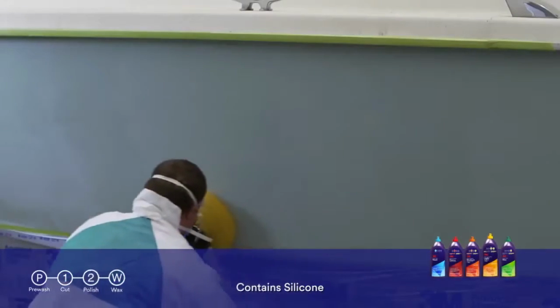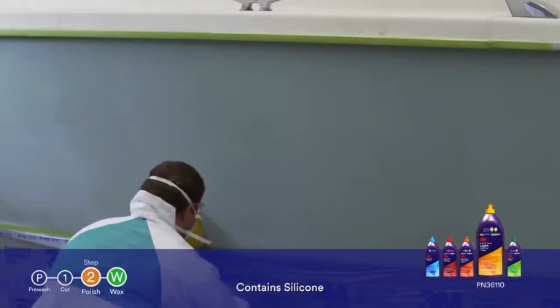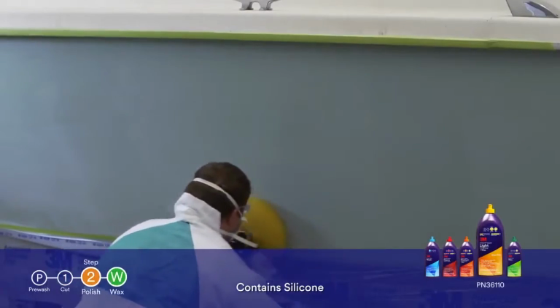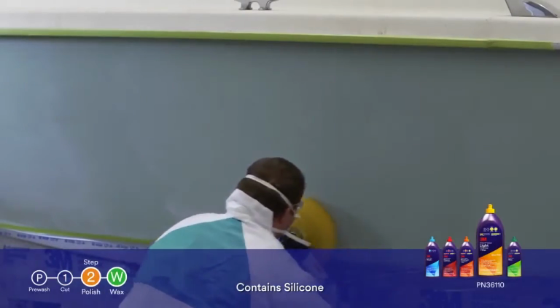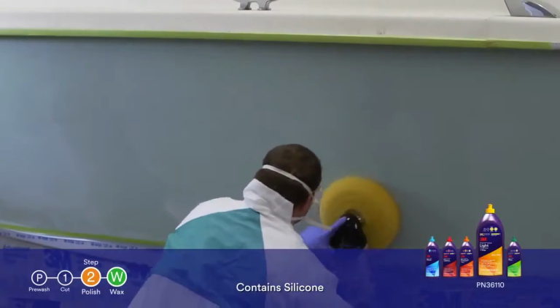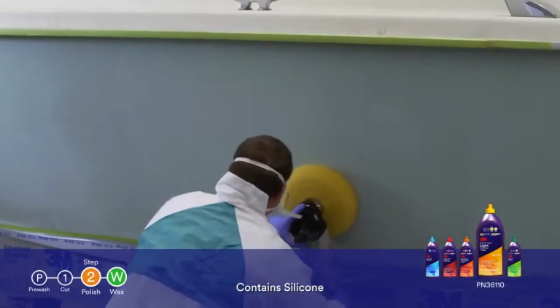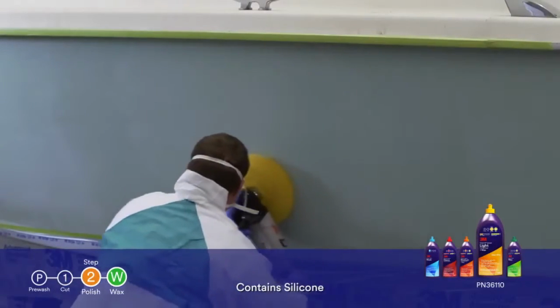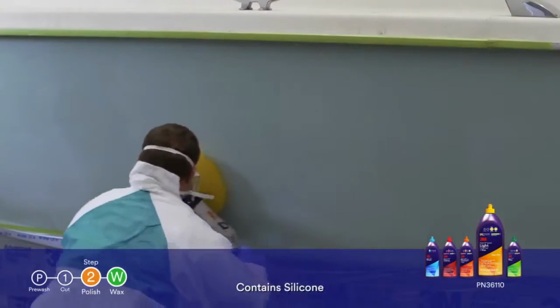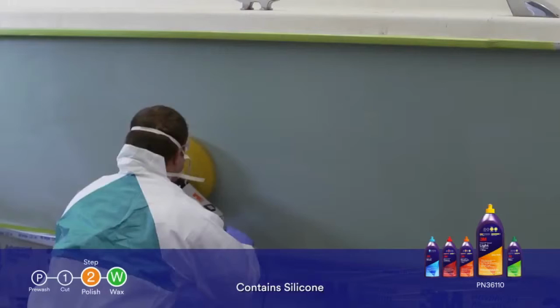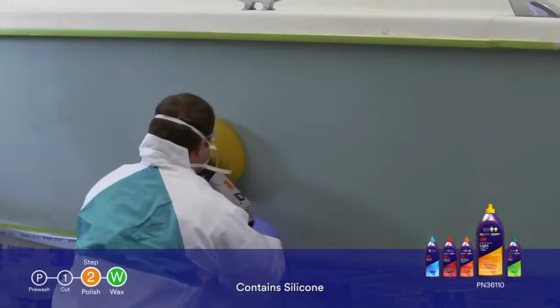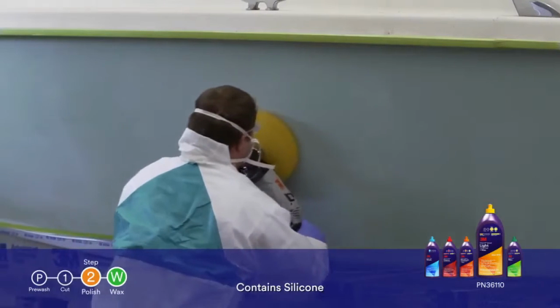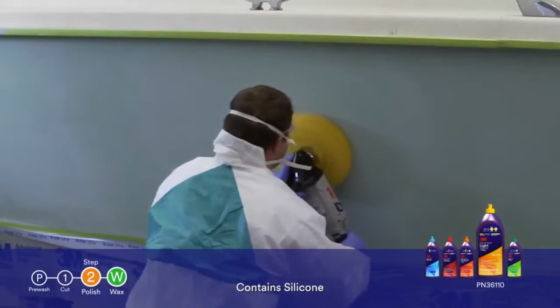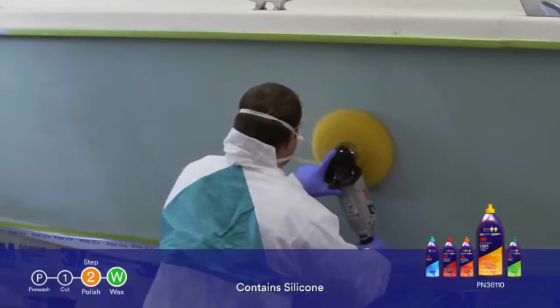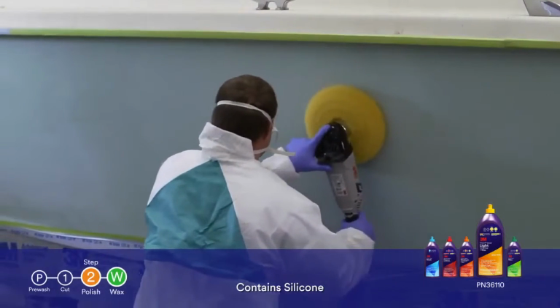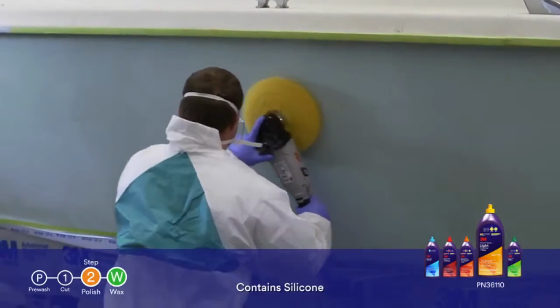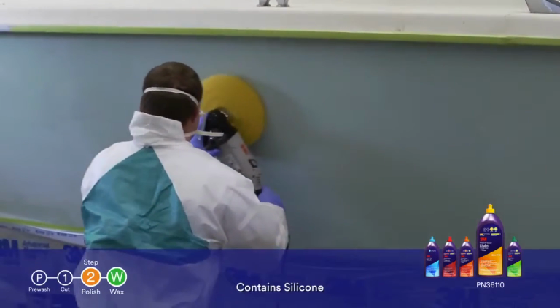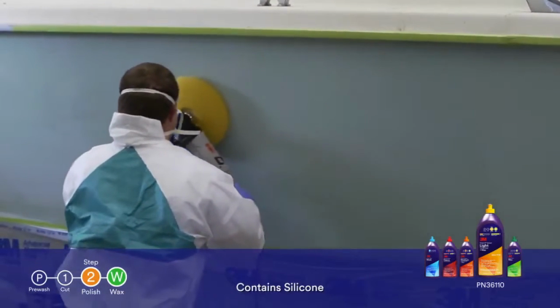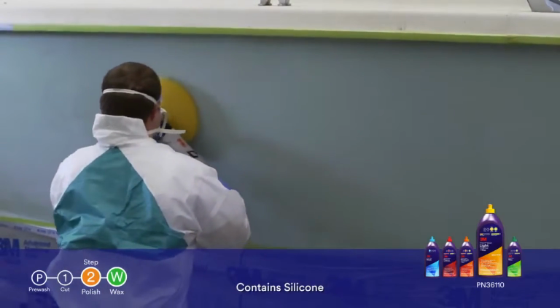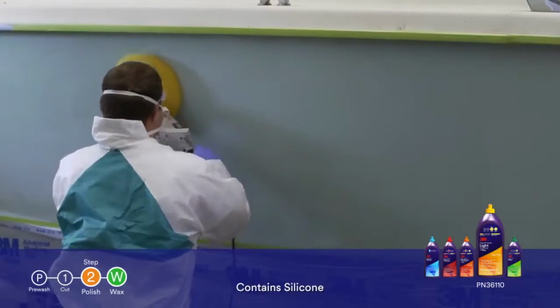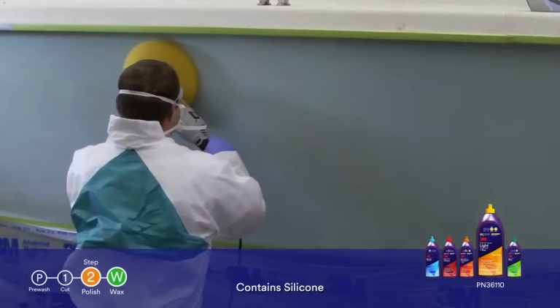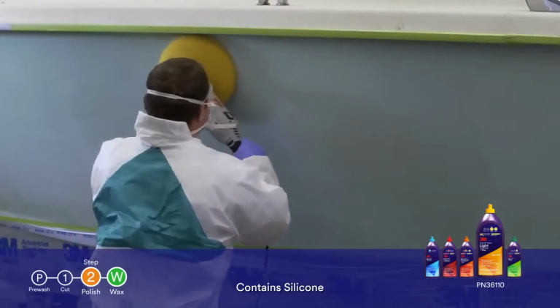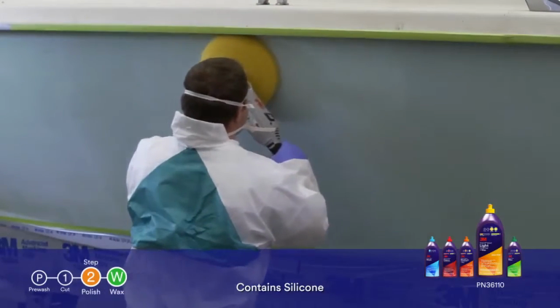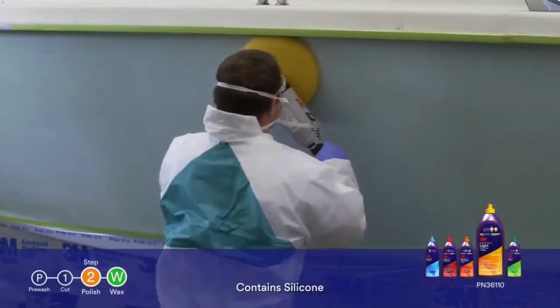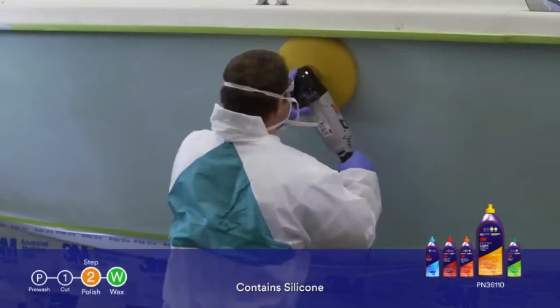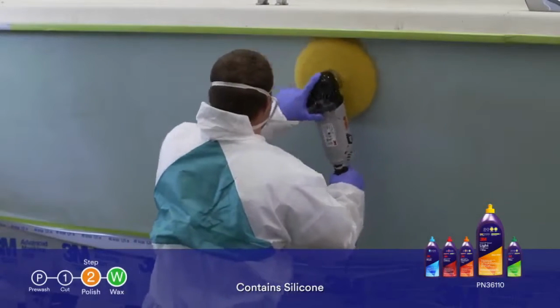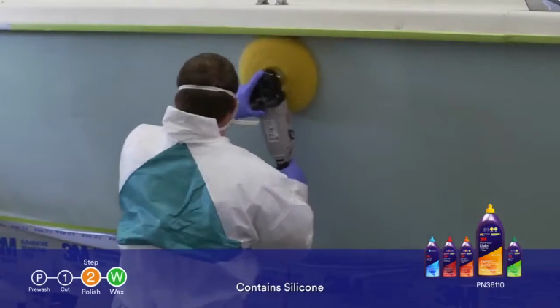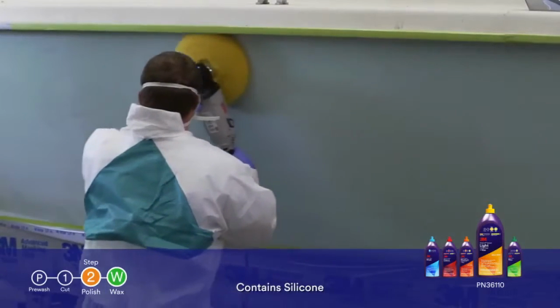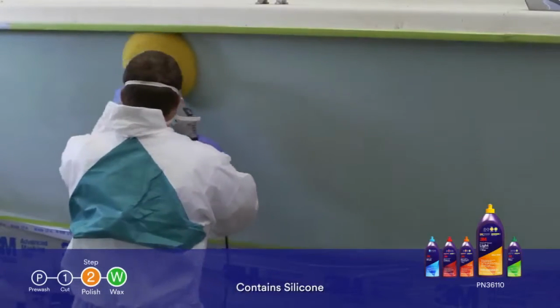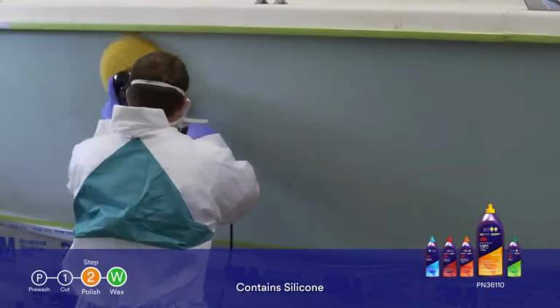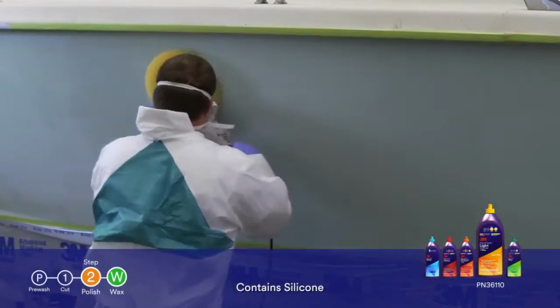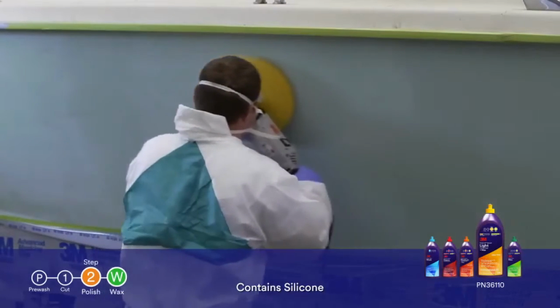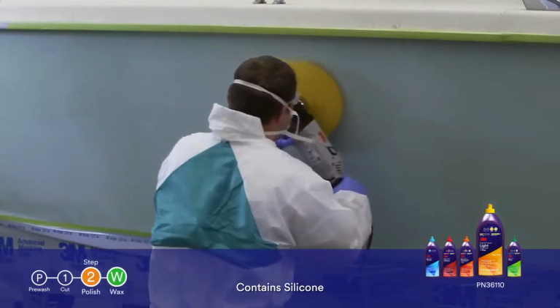3M Perfectit Light Cutting Polish plus wax is a one-step solution that will quickly remove minor oxidation and P1500 grit scratches while leaving behind a durable wax finish.